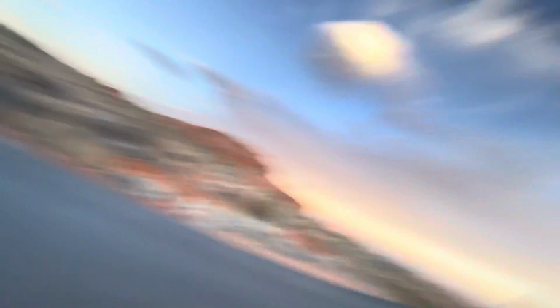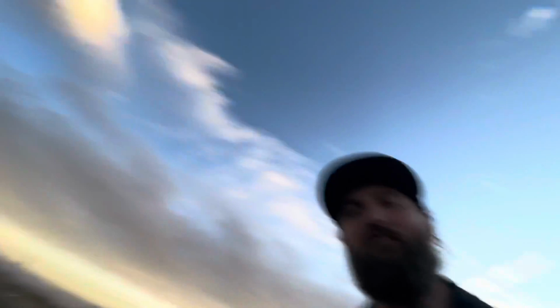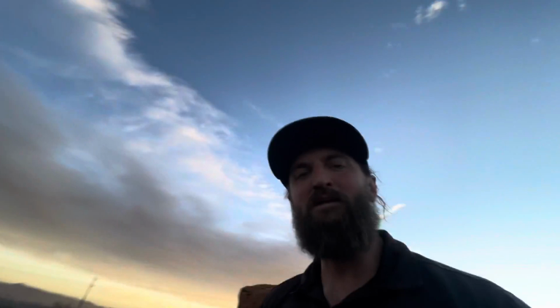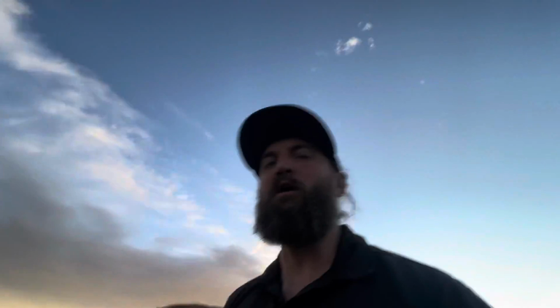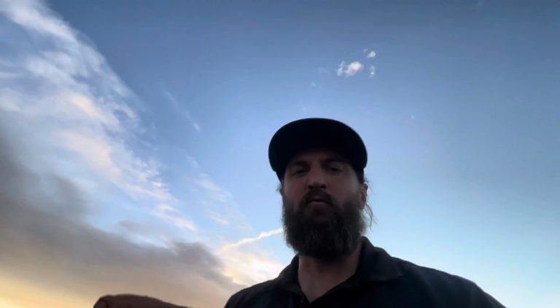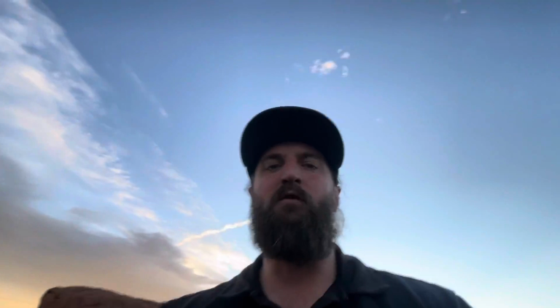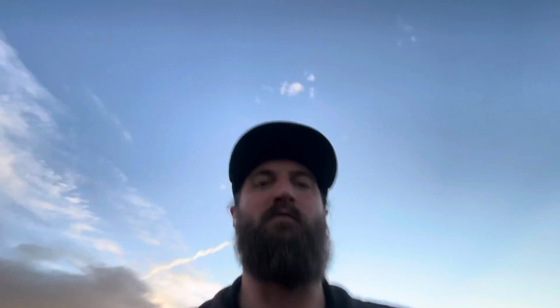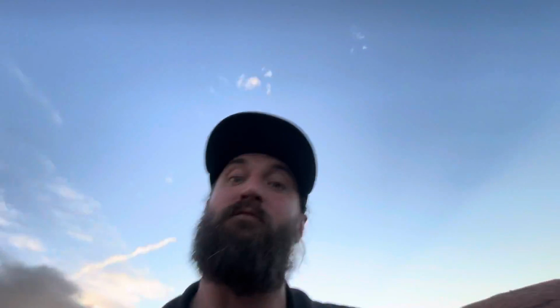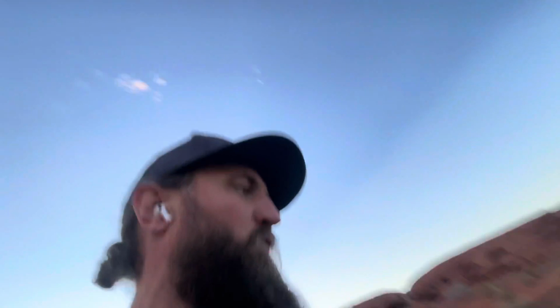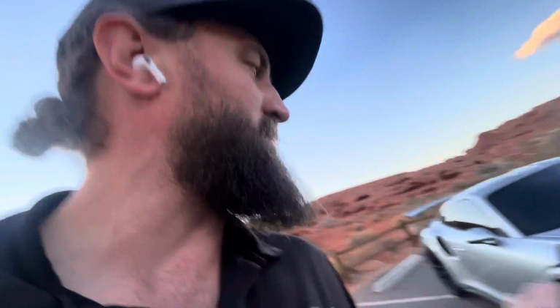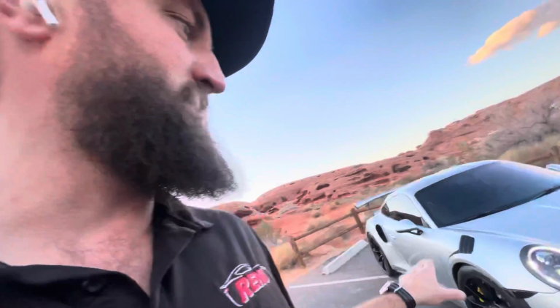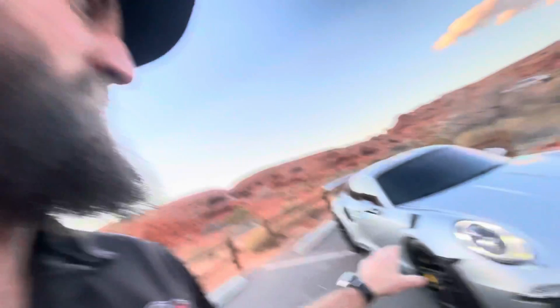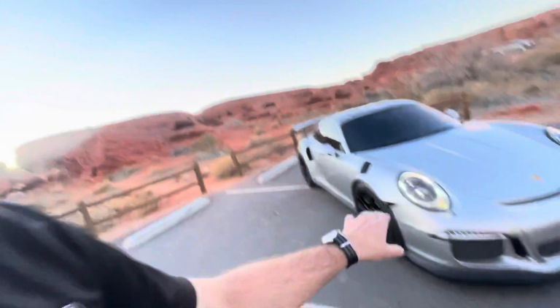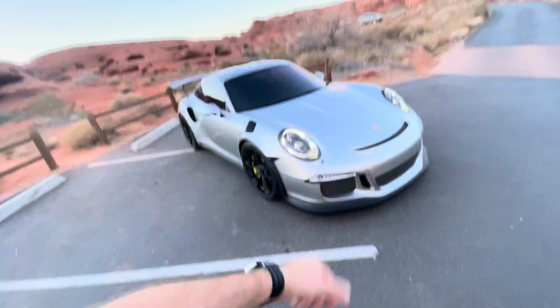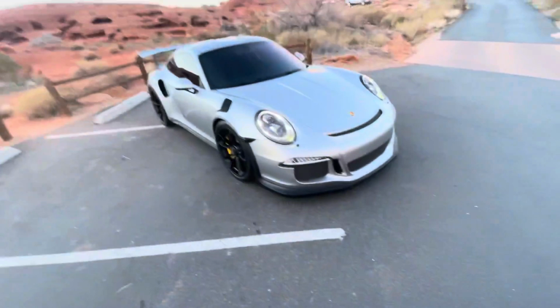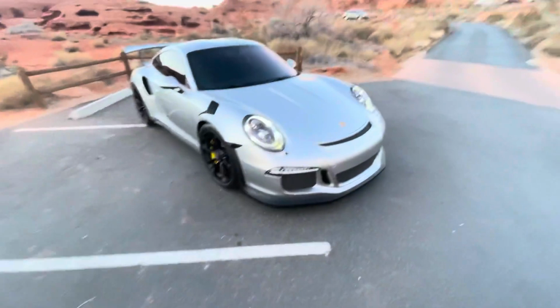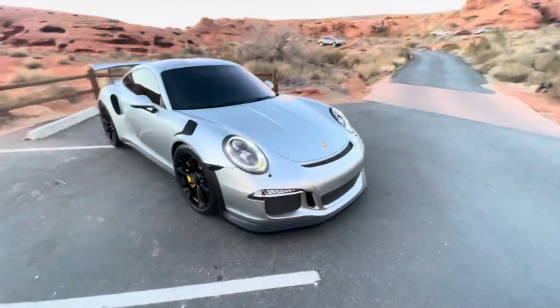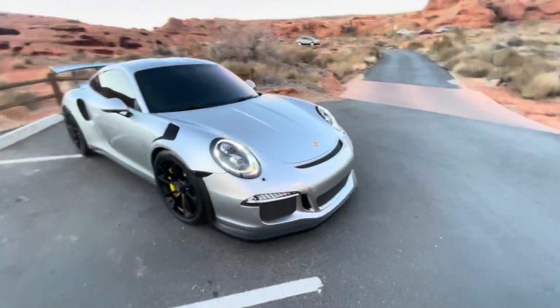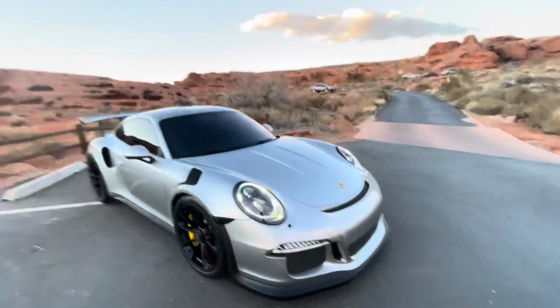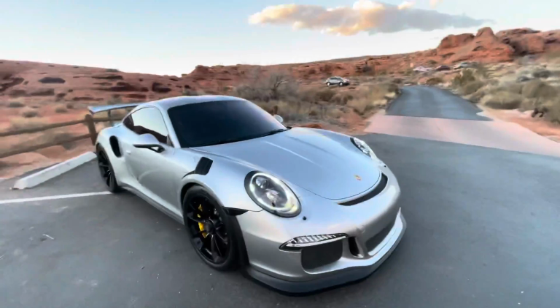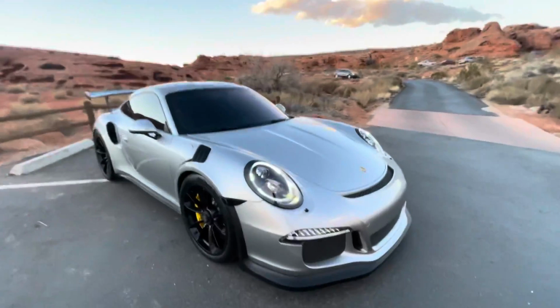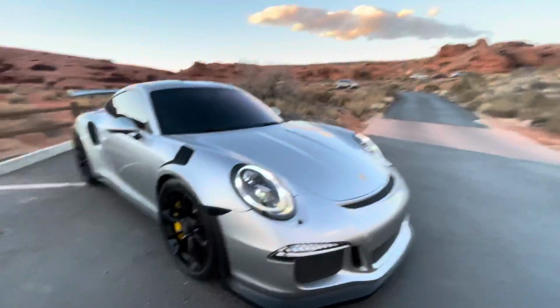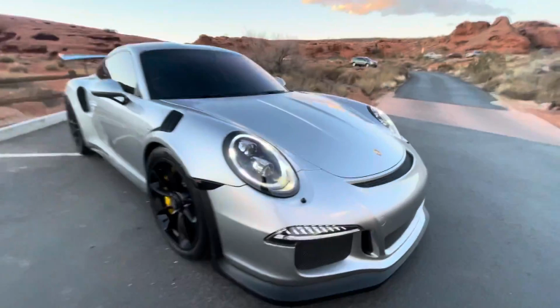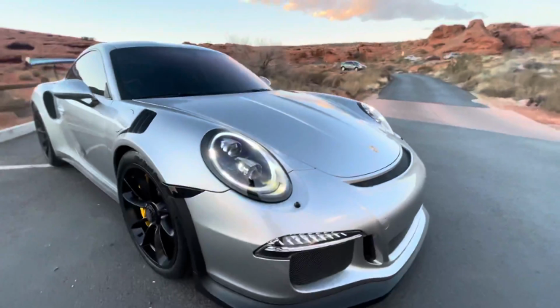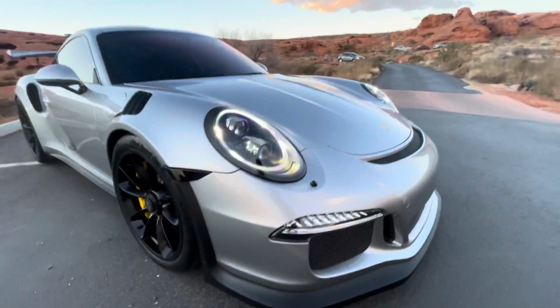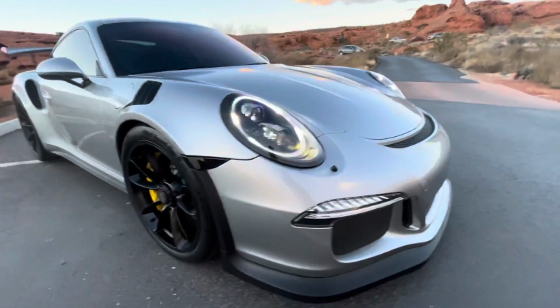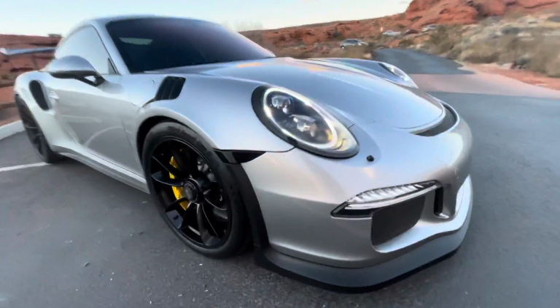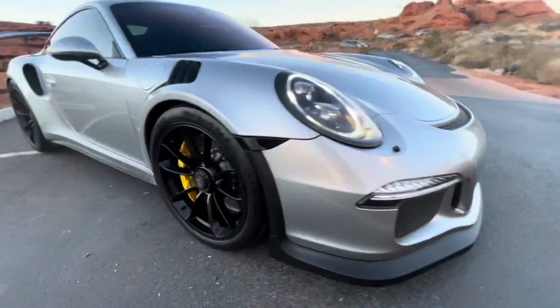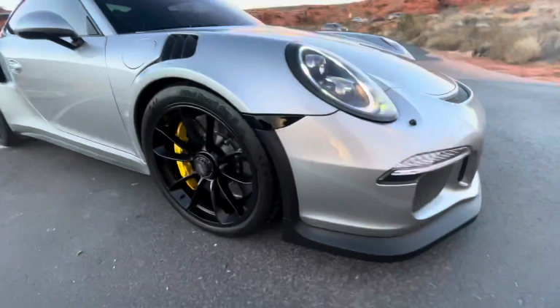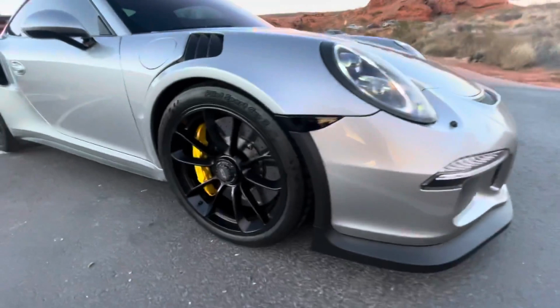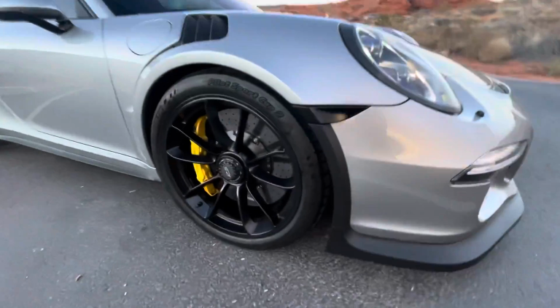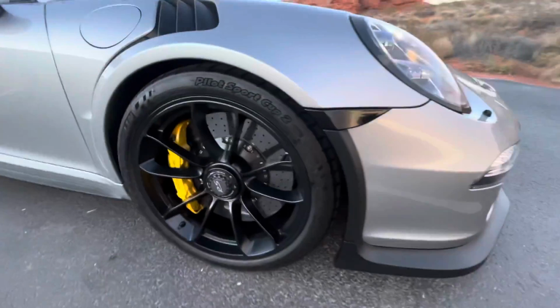Hey everybody, Grant from Renew Auto. I'm going to give you a quick walk-around video of the Porsche GT3 RS to show that all the panels are clean. There's no damage, no curb rash.